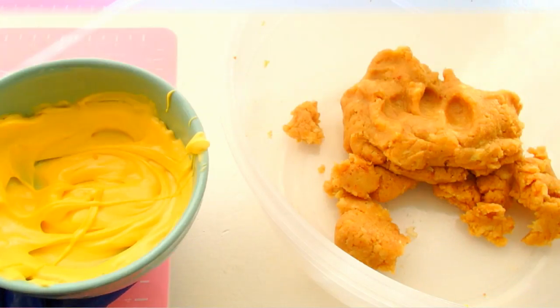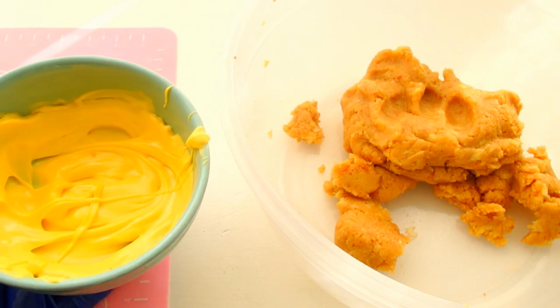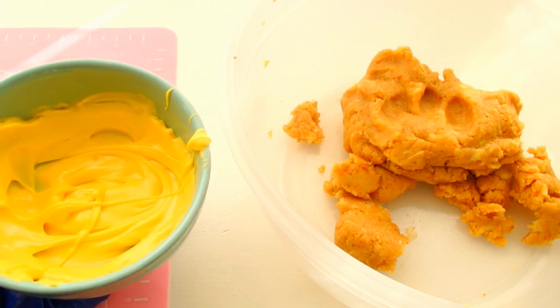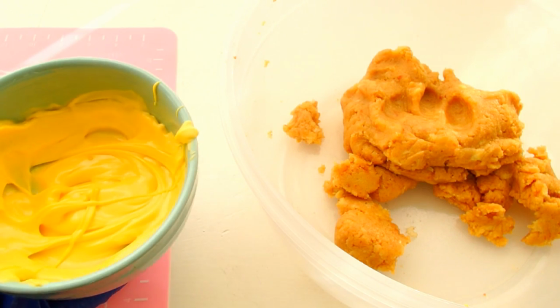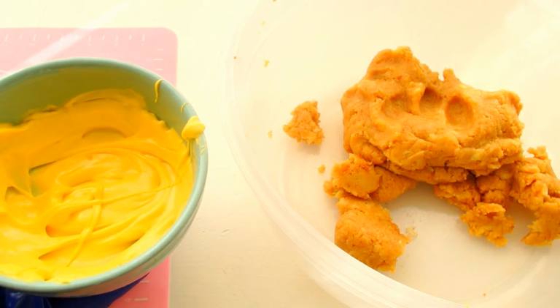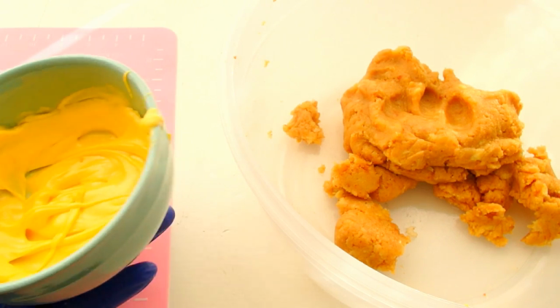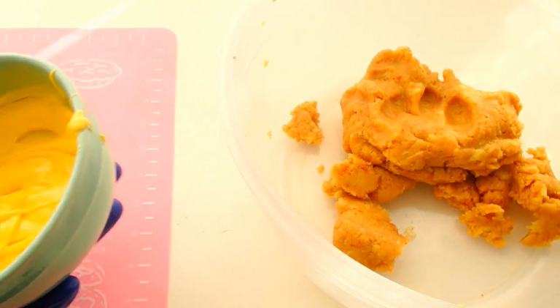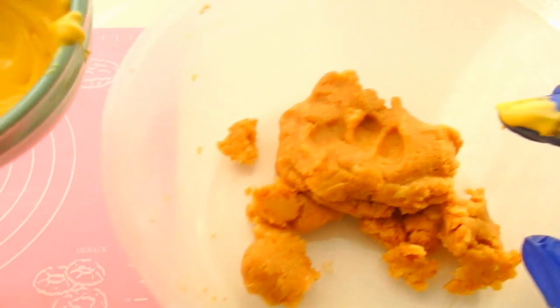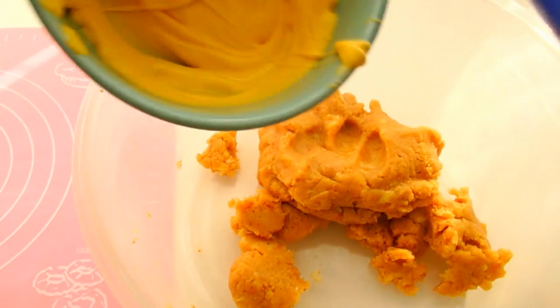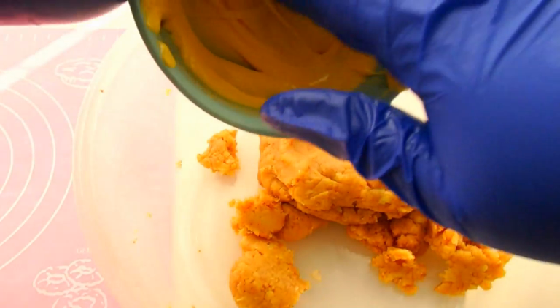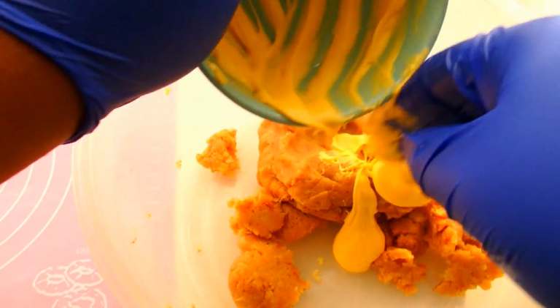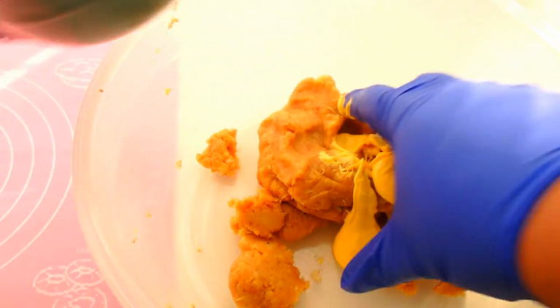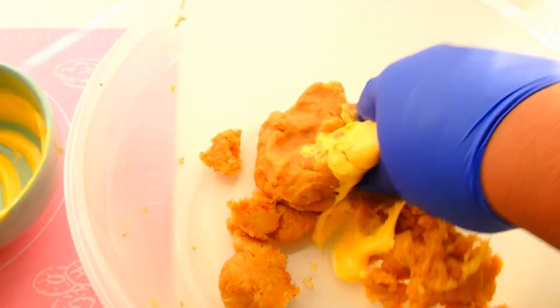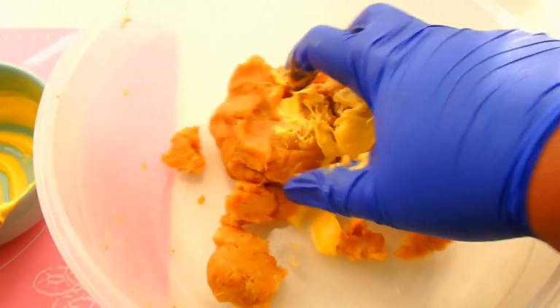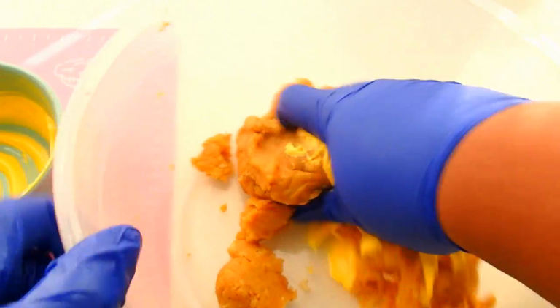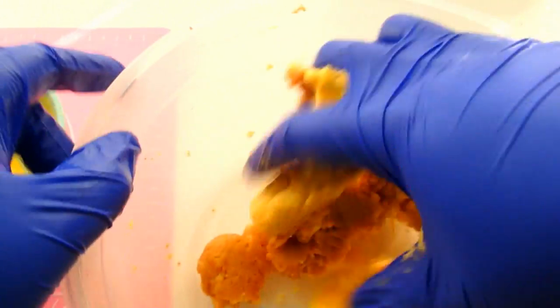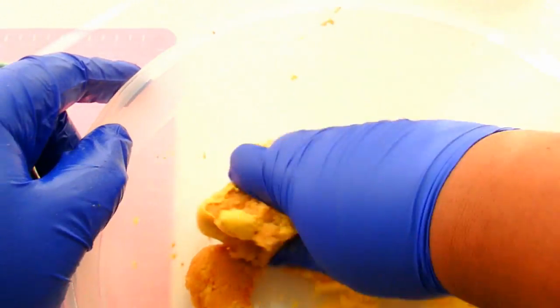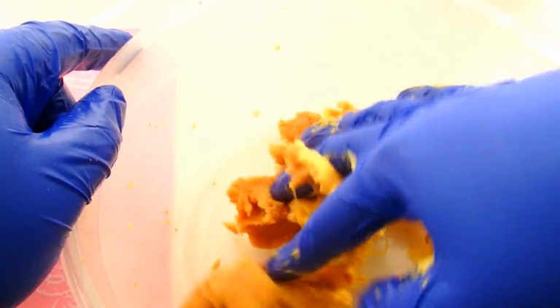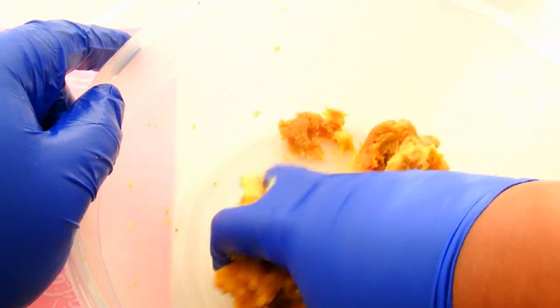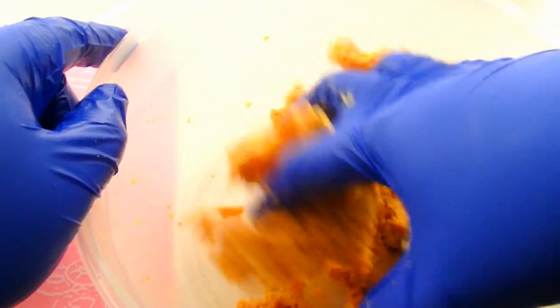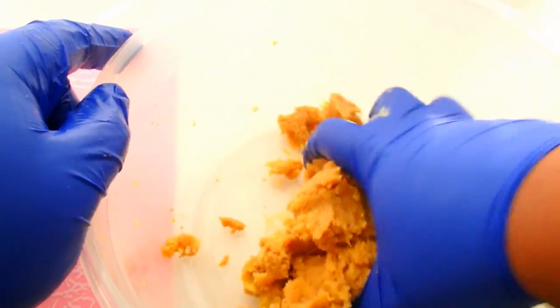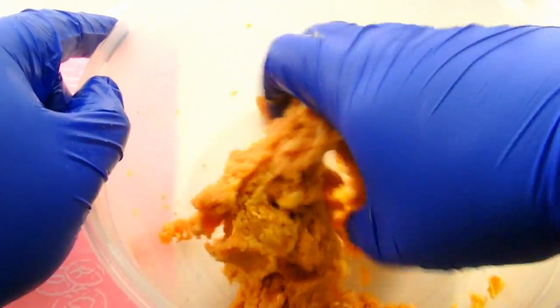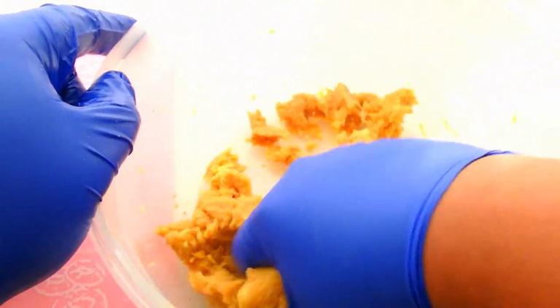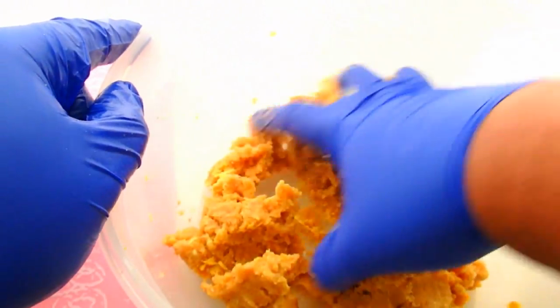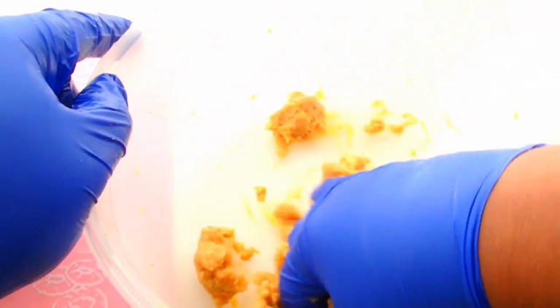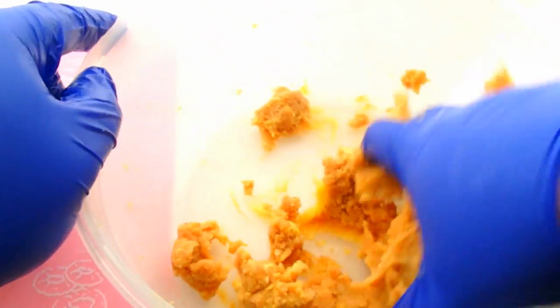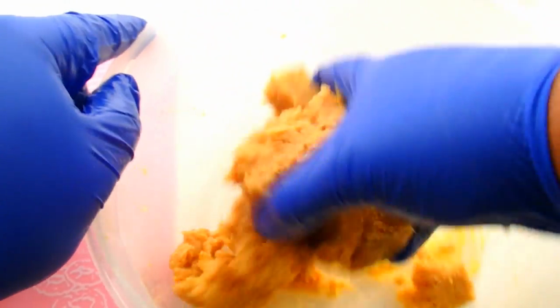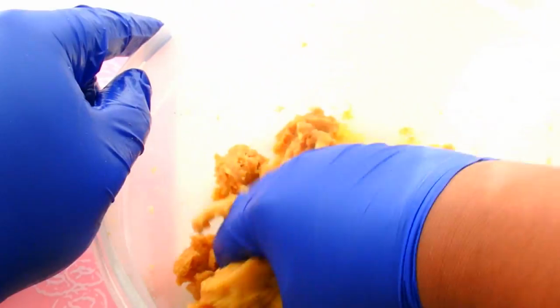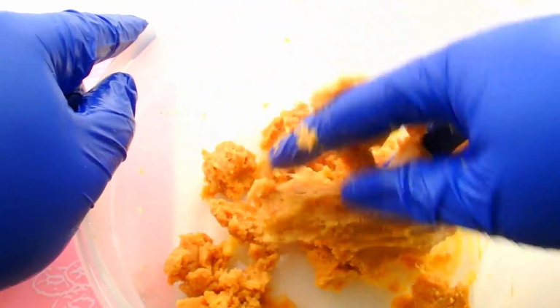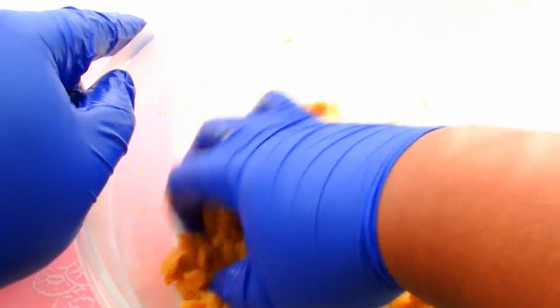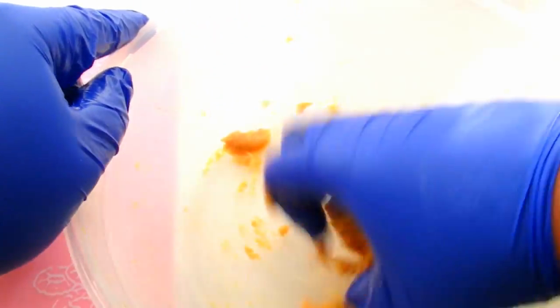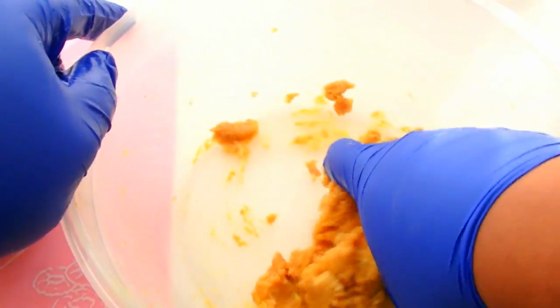I'm actually going to add some yellow candy melt to my cake dough. And while it's hot, I'm going to incorporate this as fast as possible before it completely solidifies on me.